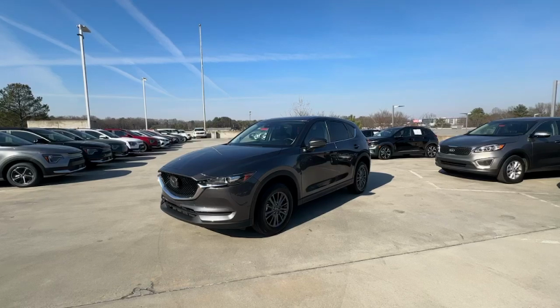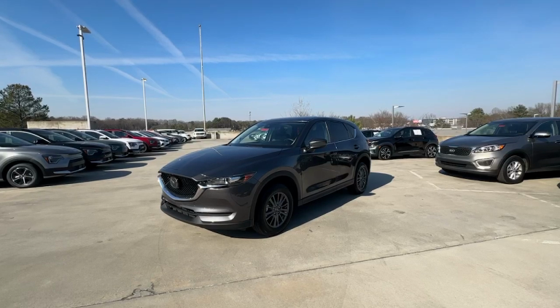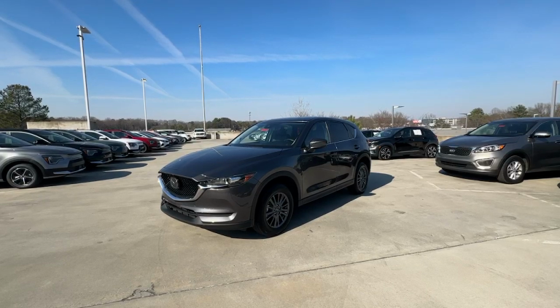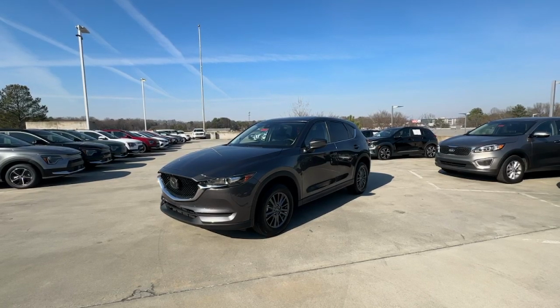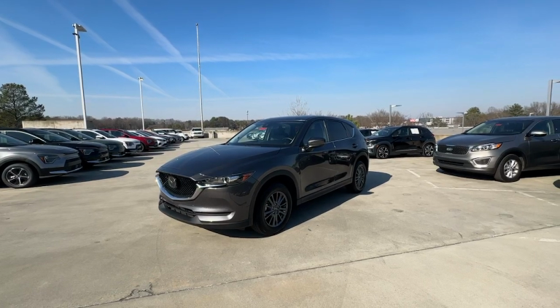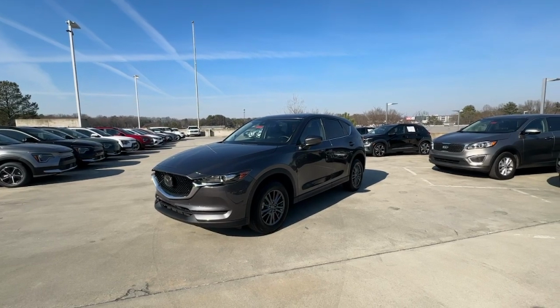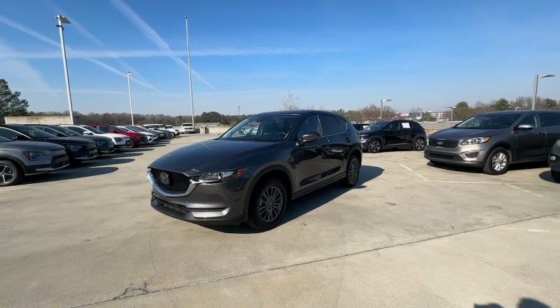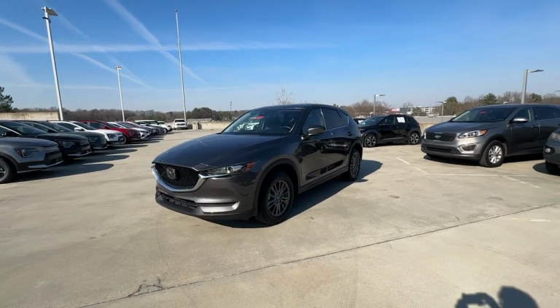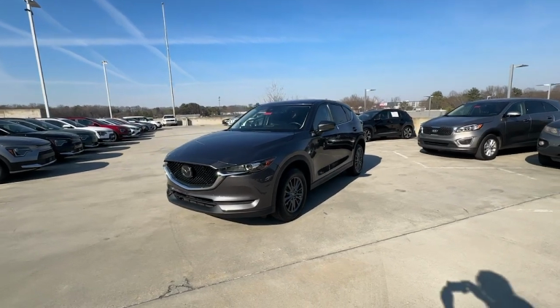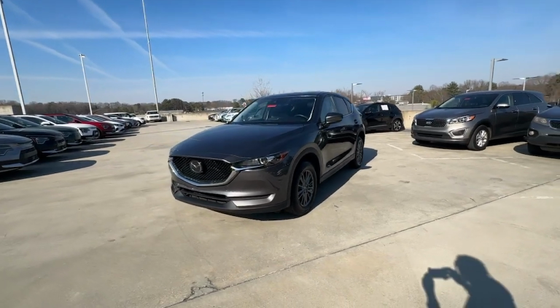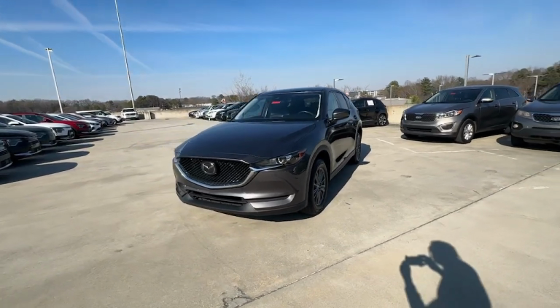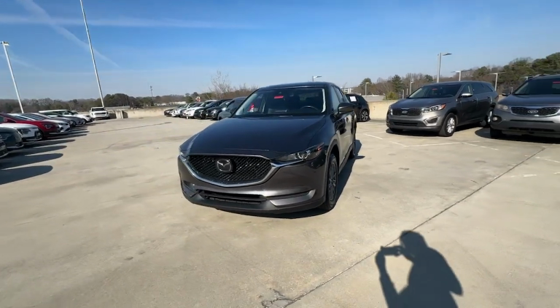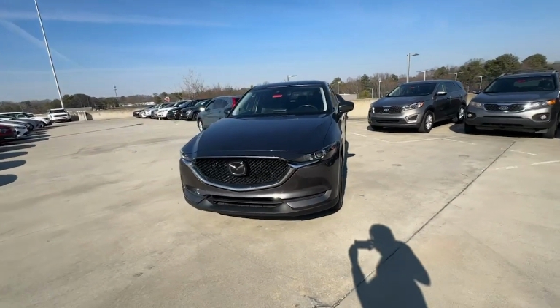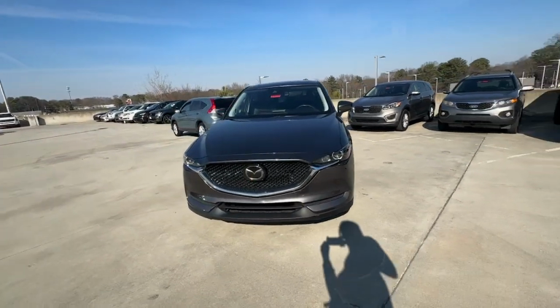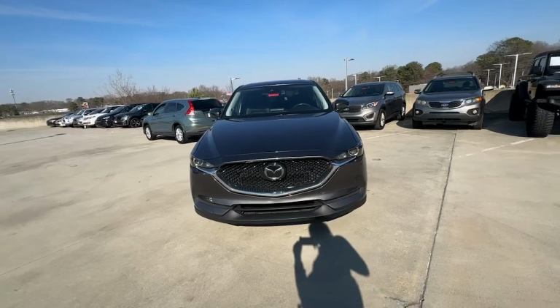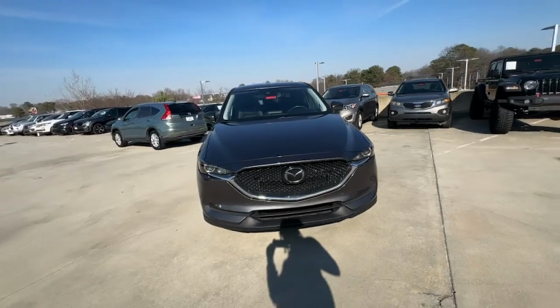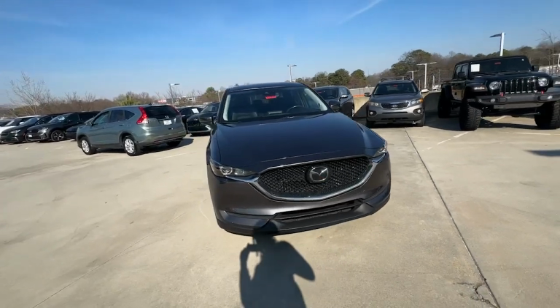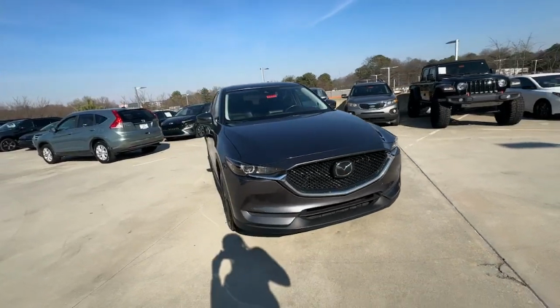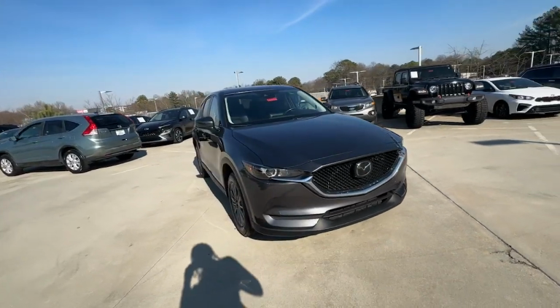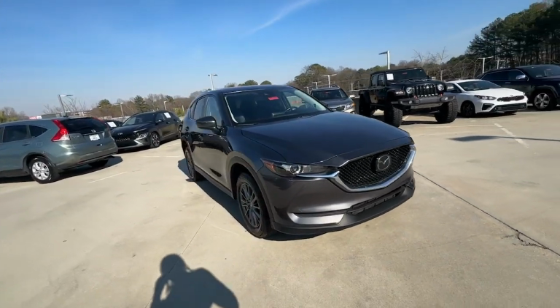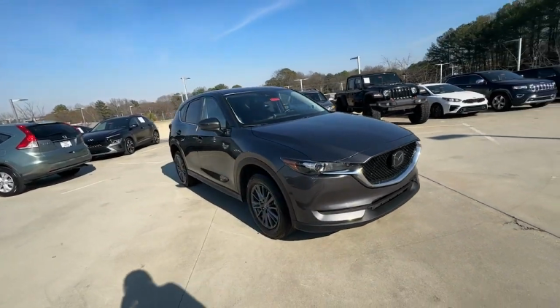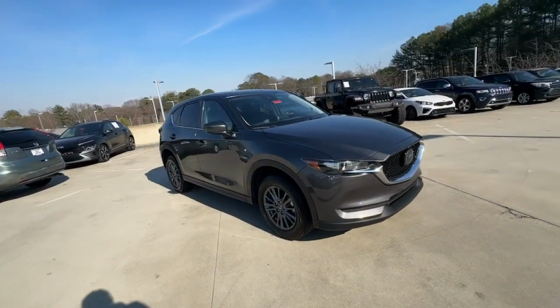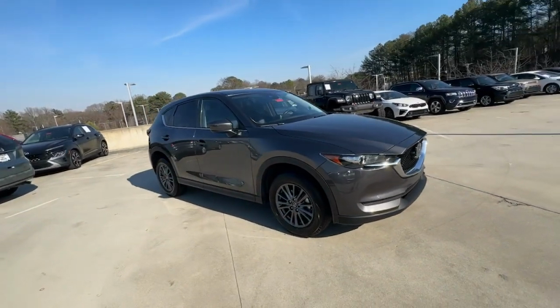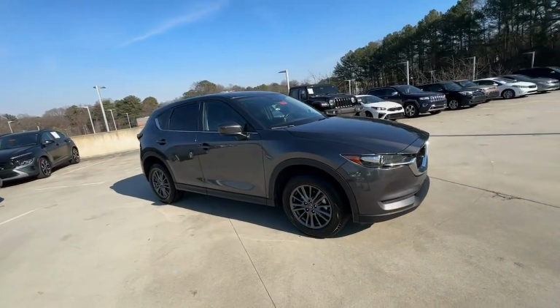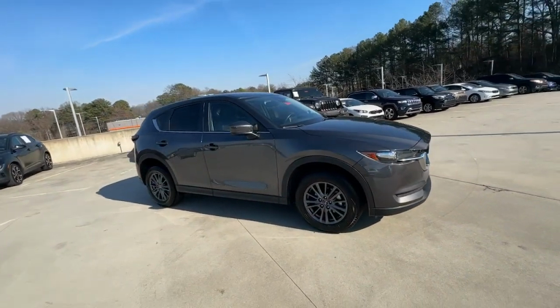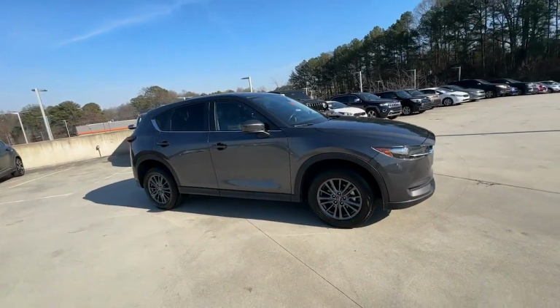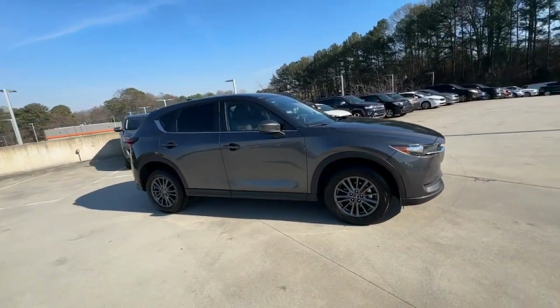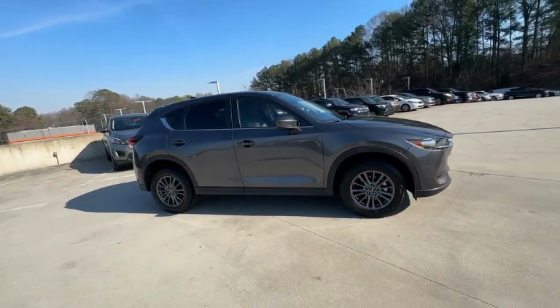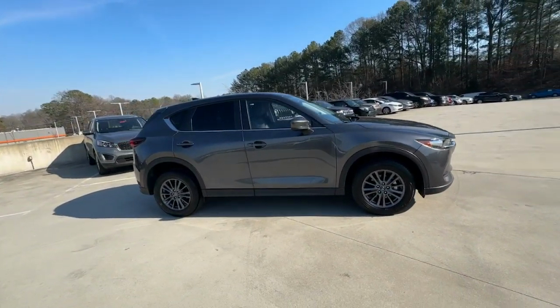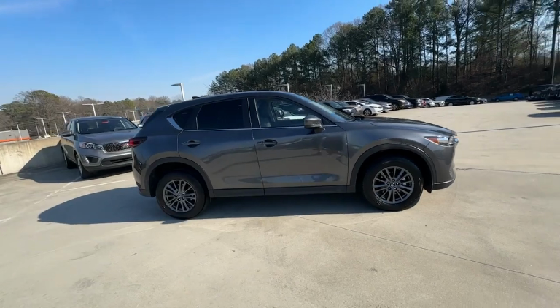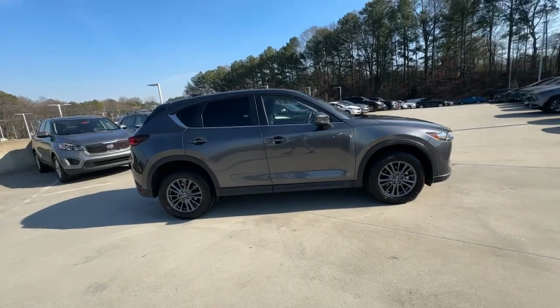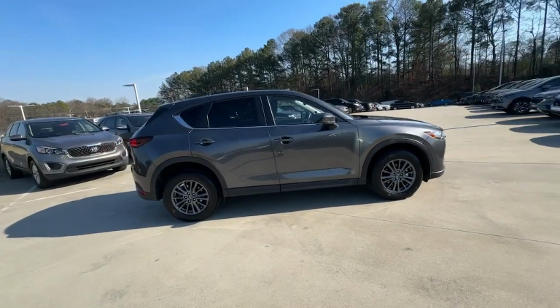Looking for your dream car? It could be the 2019 Mazda CX-5. With less than 45,000 miles on the odometer, this vehicle provides excellent value.